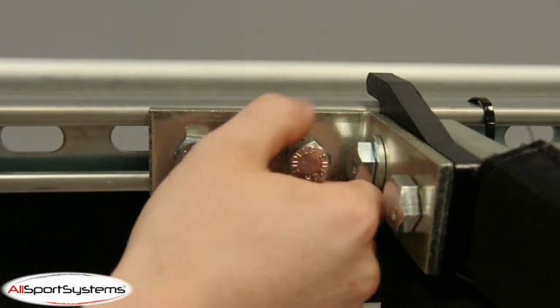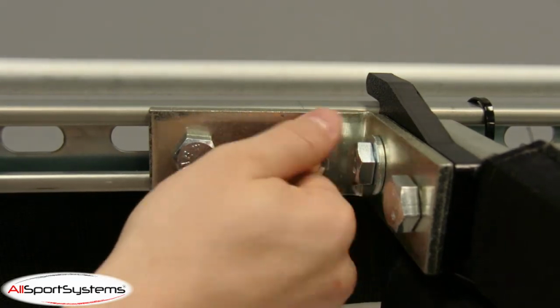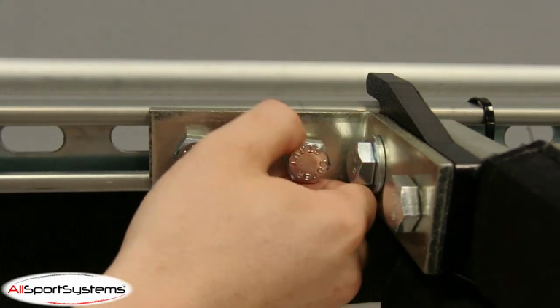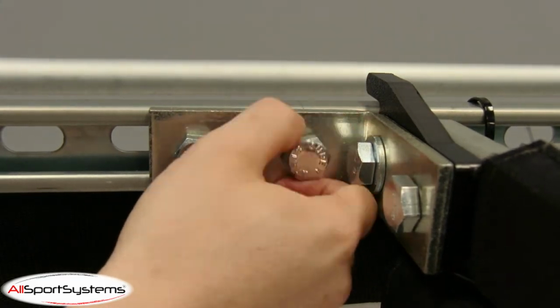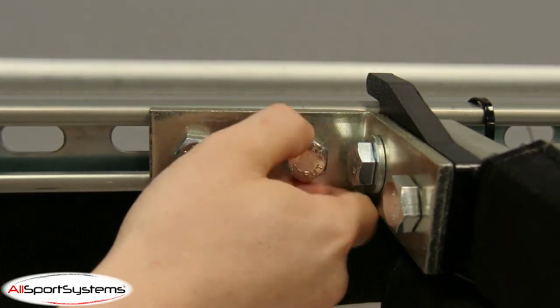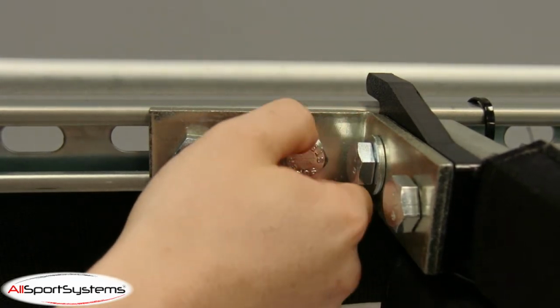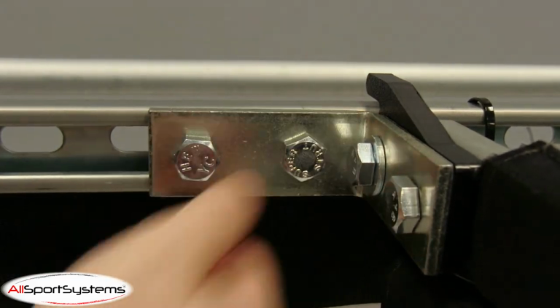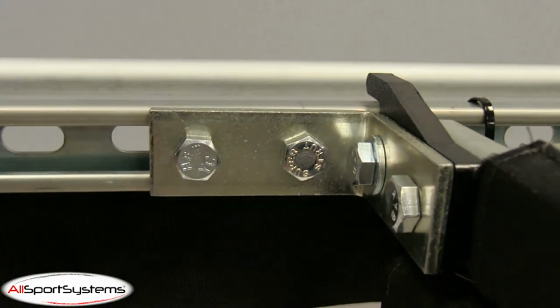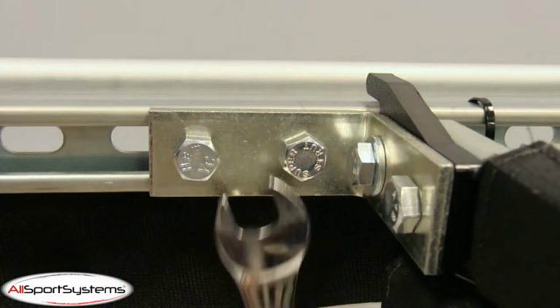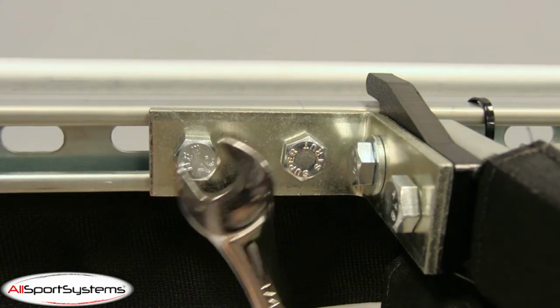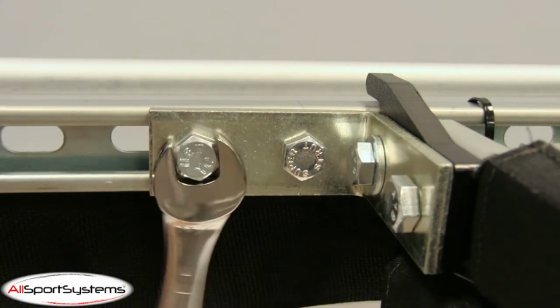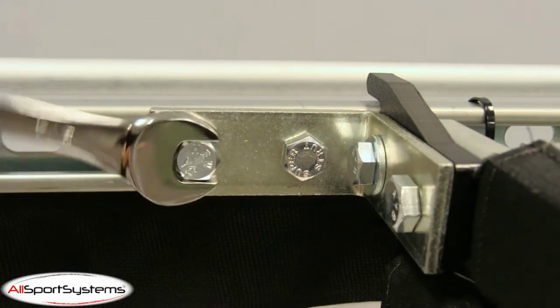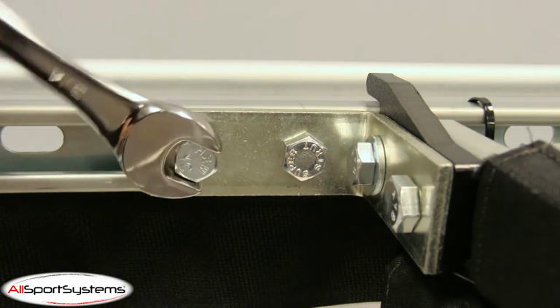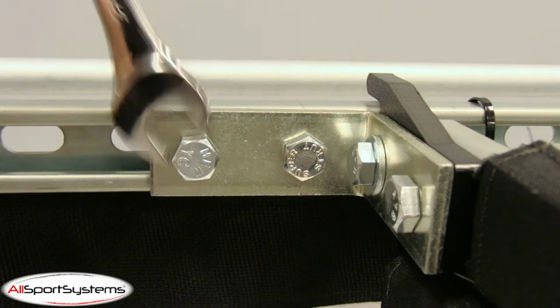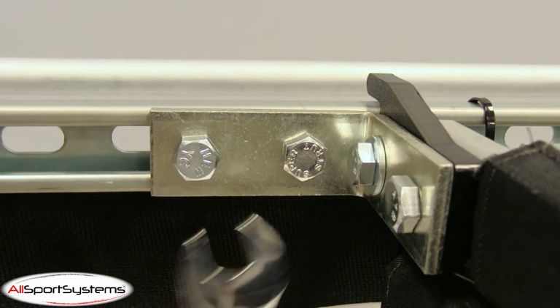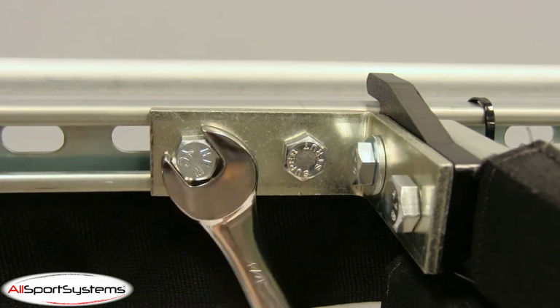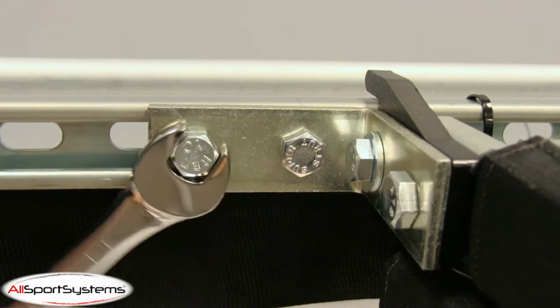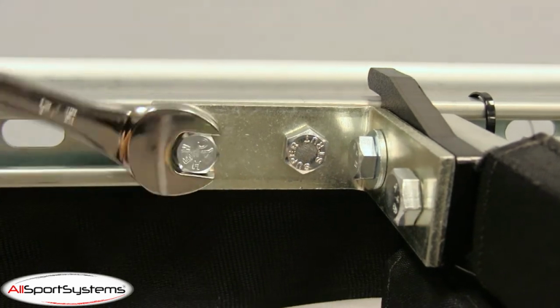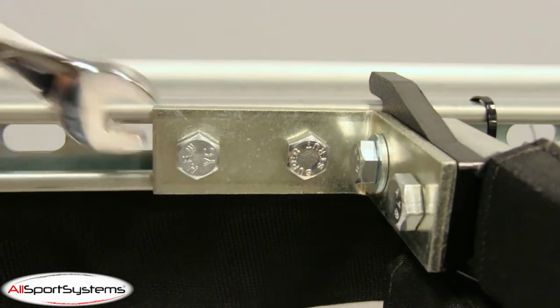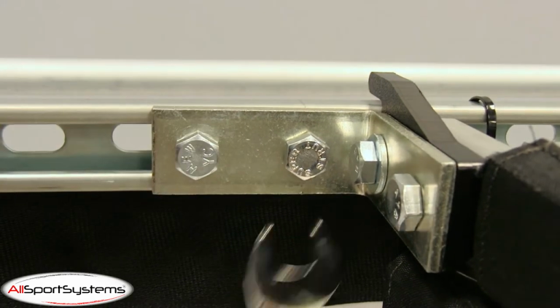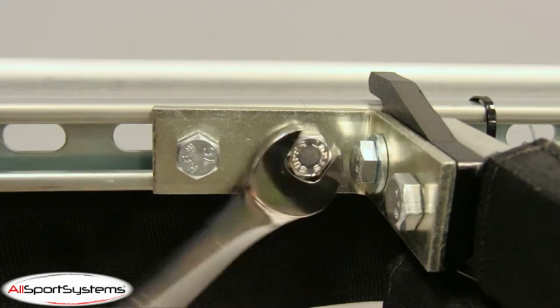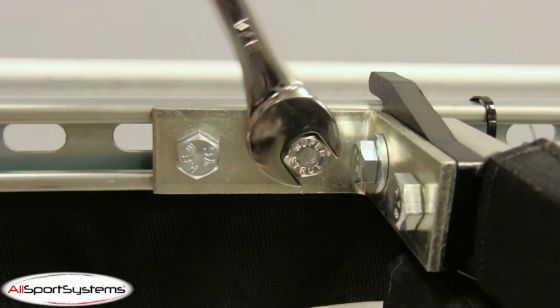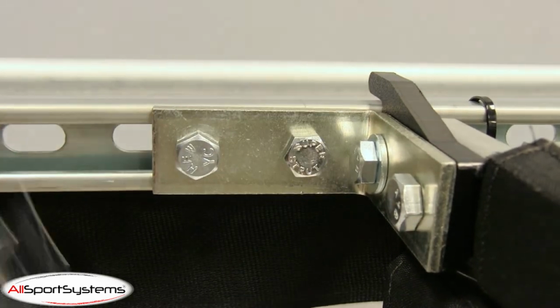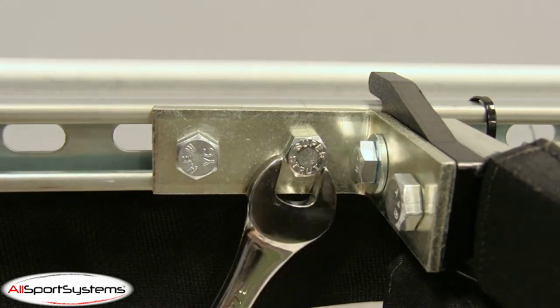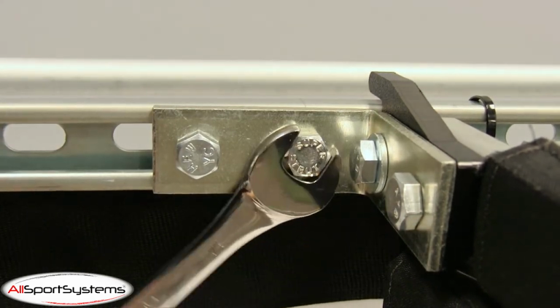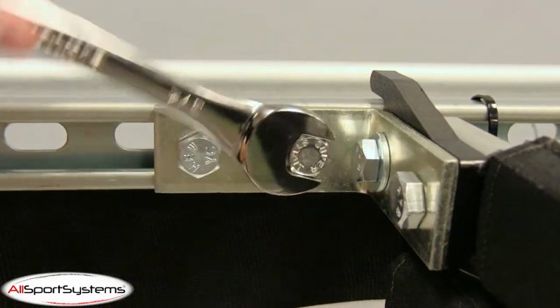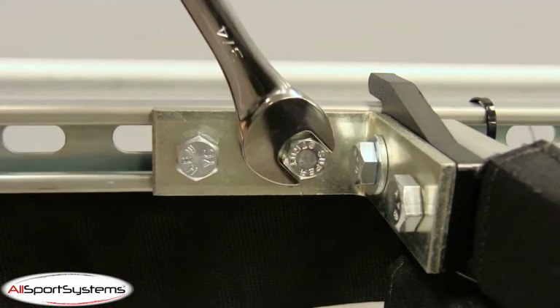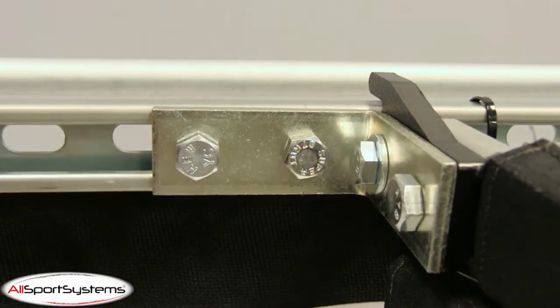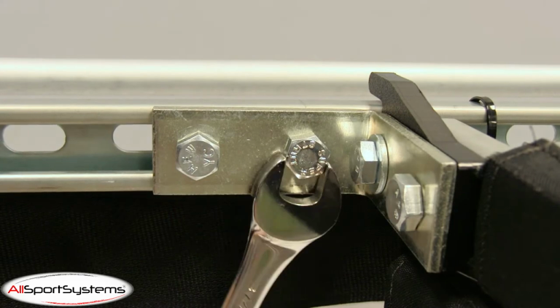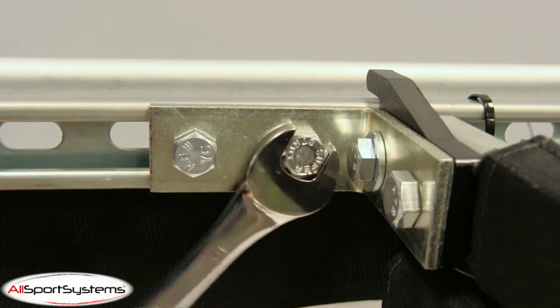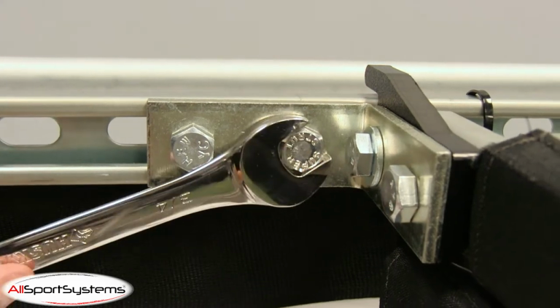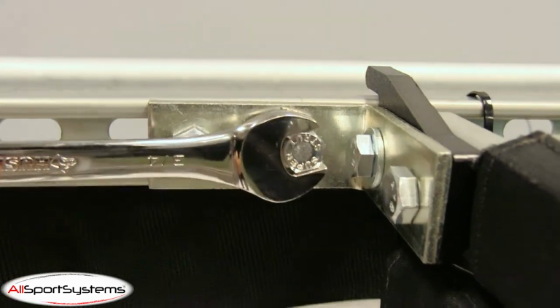insert and line up the included cone unistrut nuts on all four corners into the corresponding unistrut channels, and secure your Skyrail Plus to the cage with the included 1.5-inch bolts.